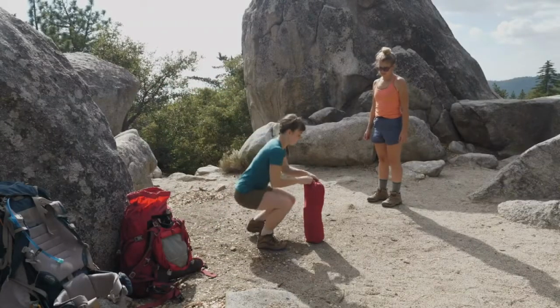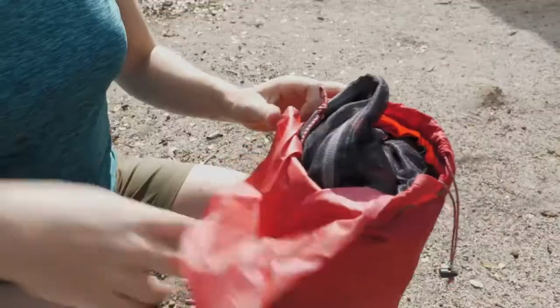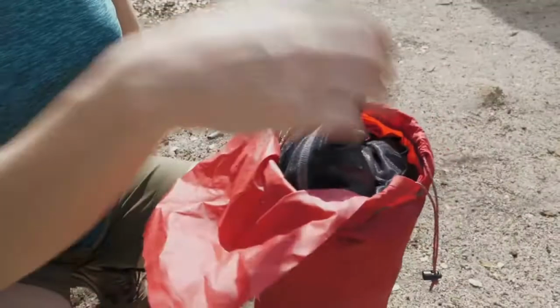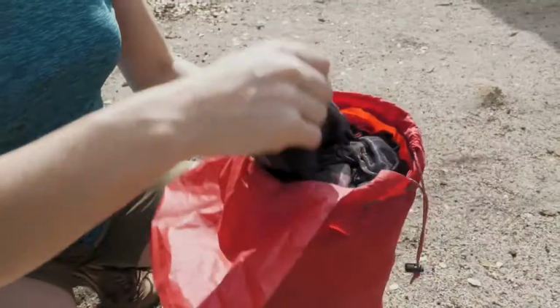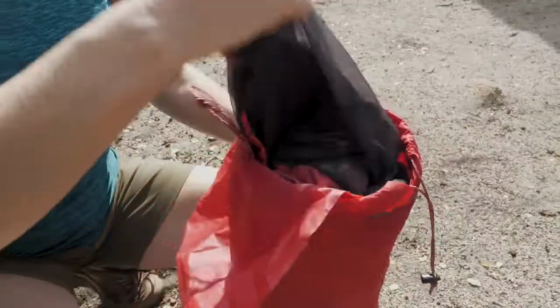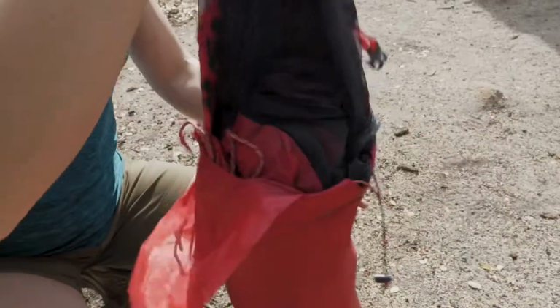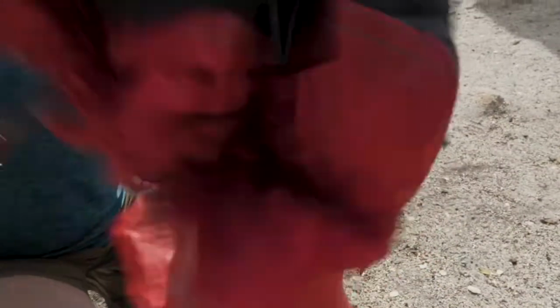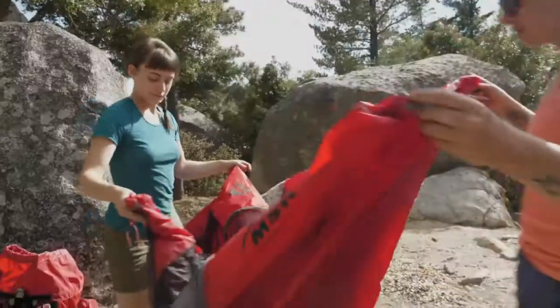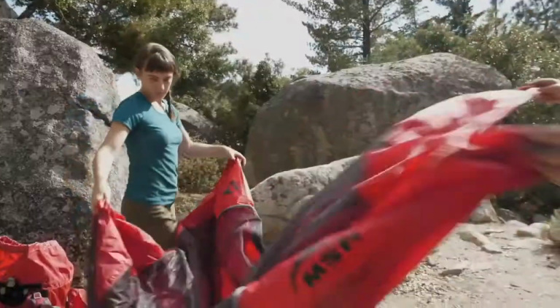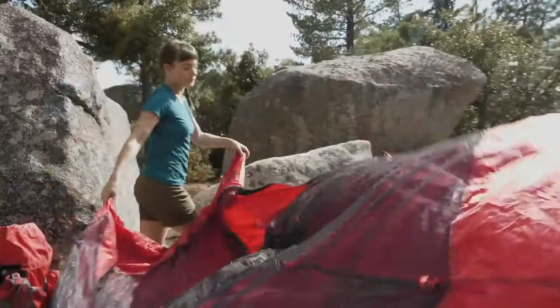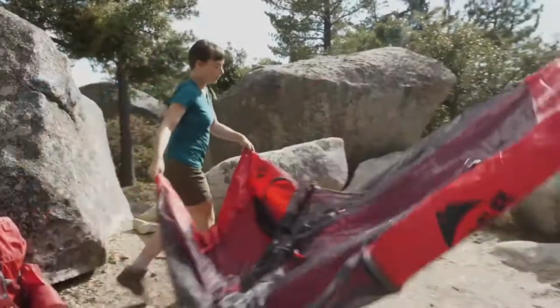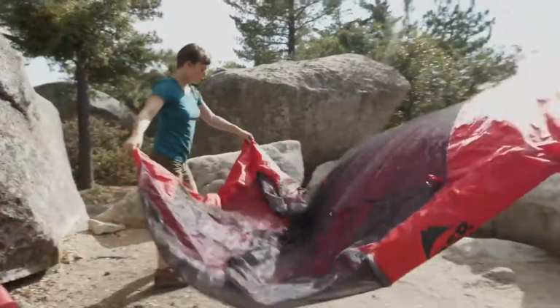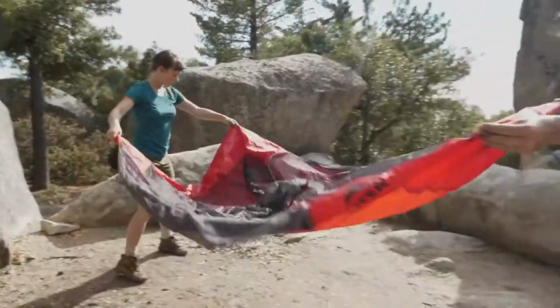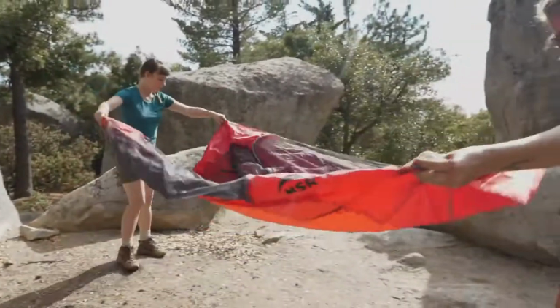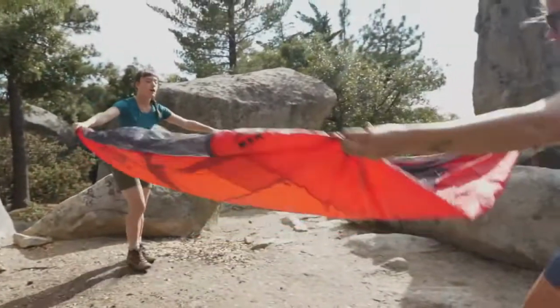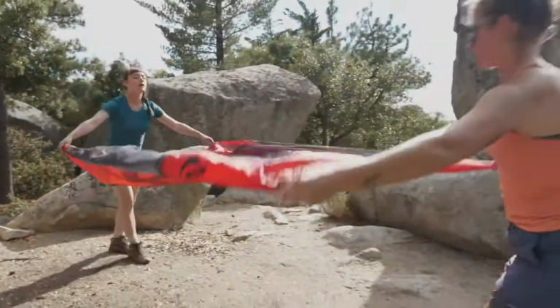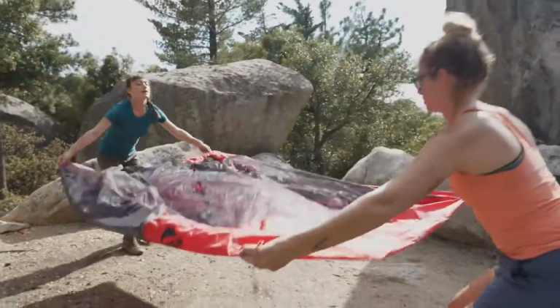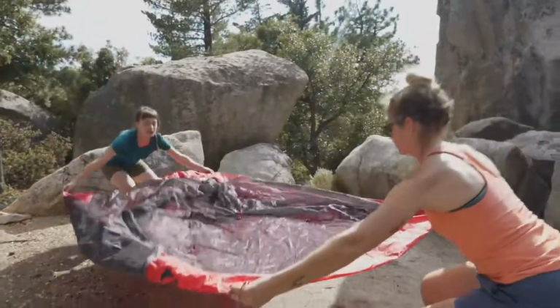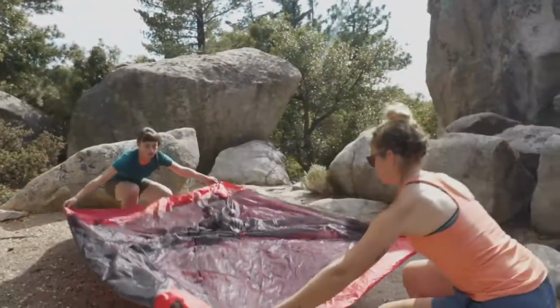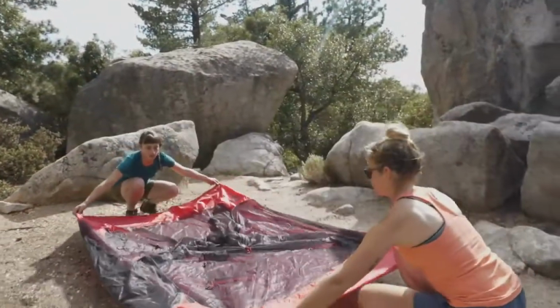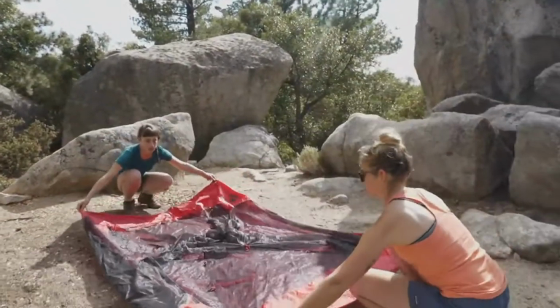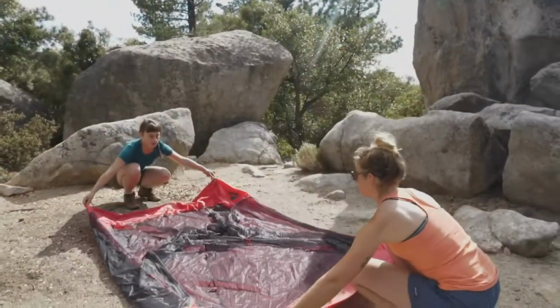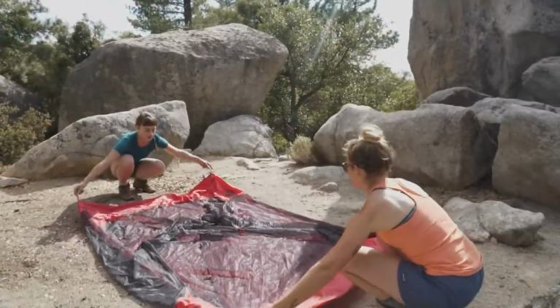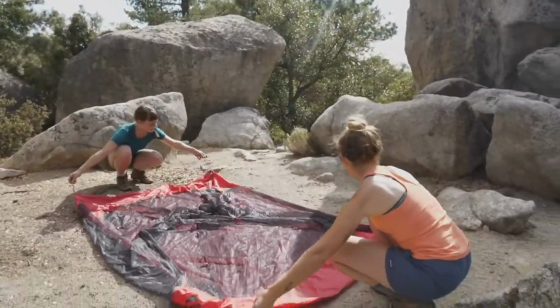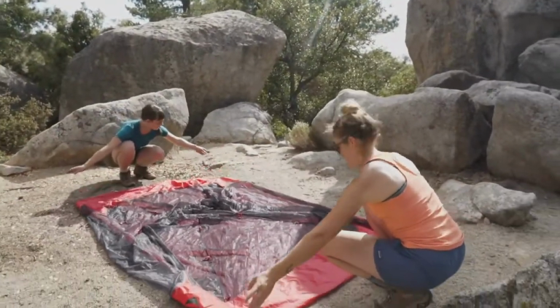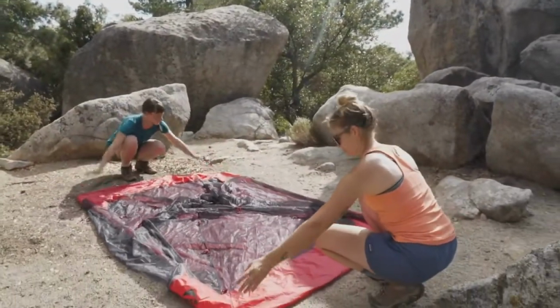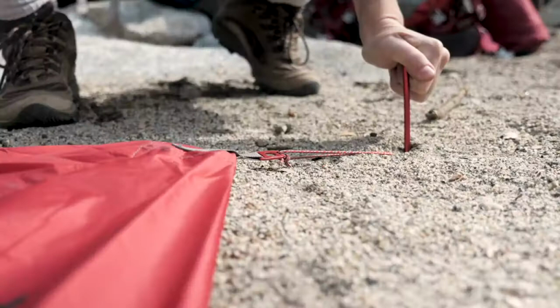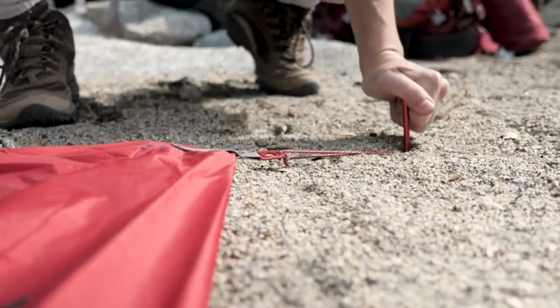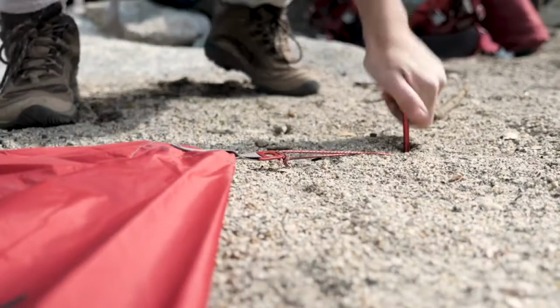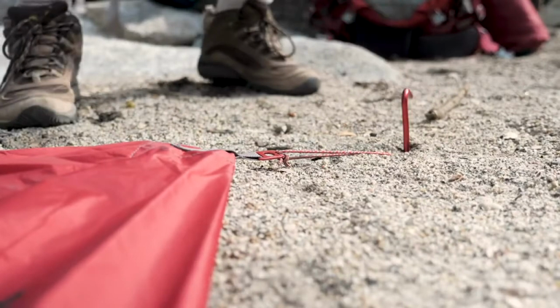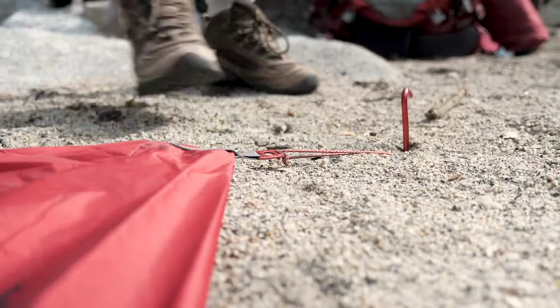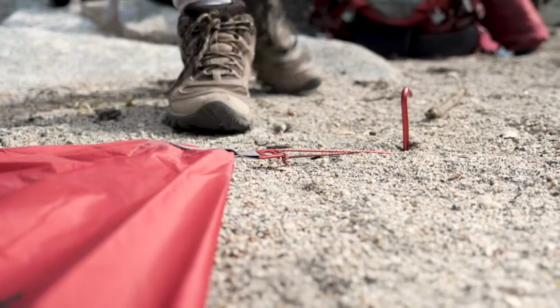To set up your Zoic tent, spread the tent out. If you're using an optional footprint, place it under the tent body. Stake out the four corners tightly.